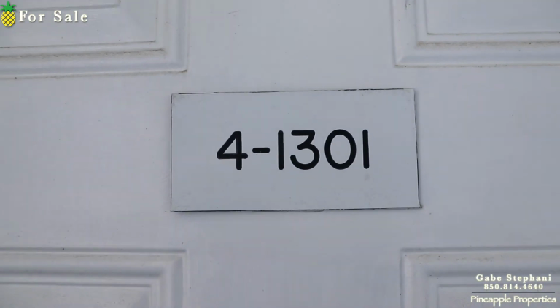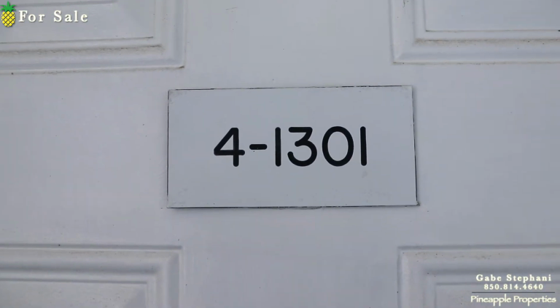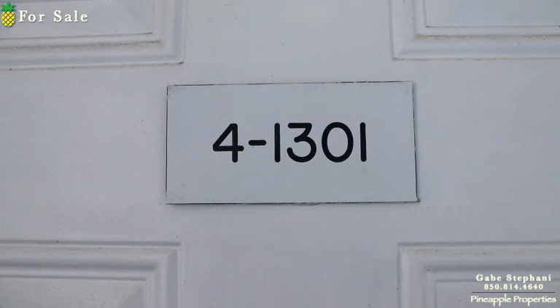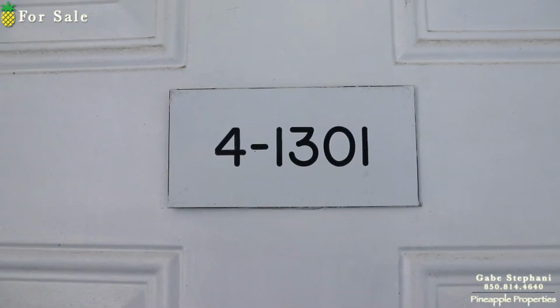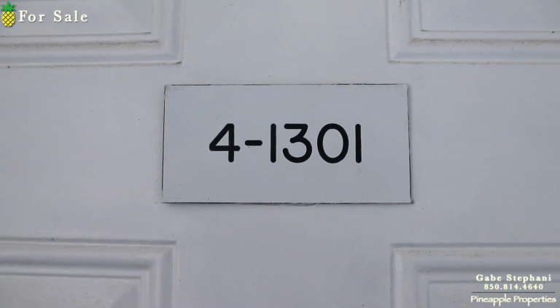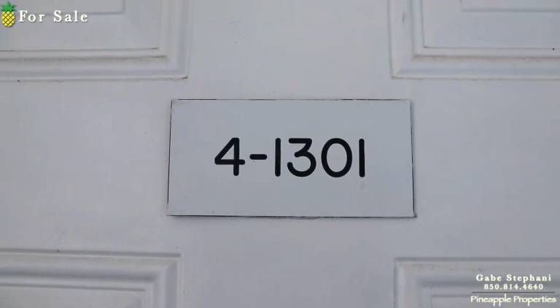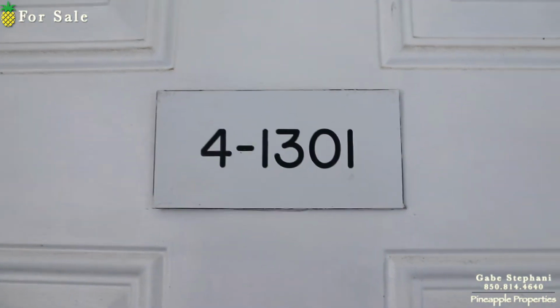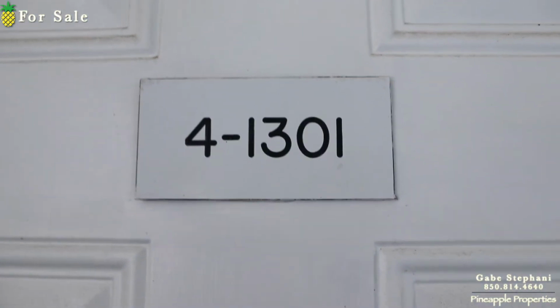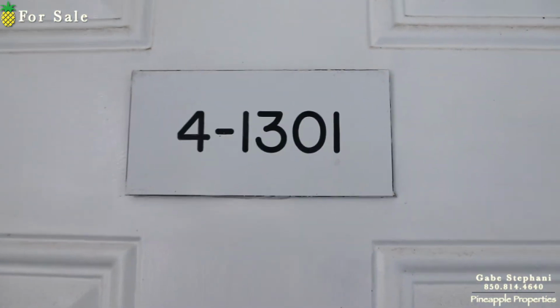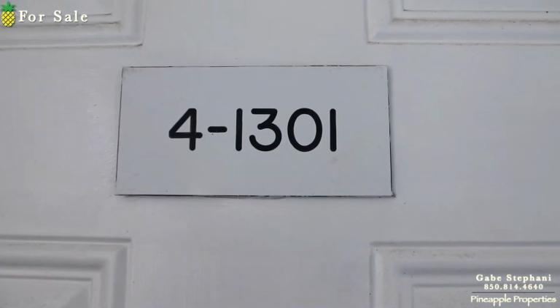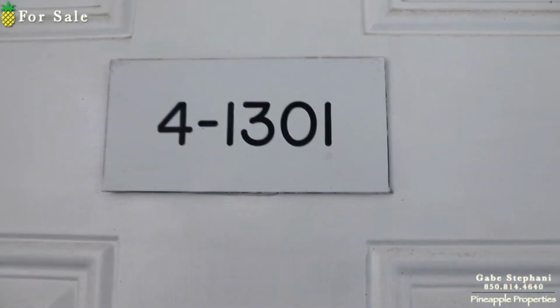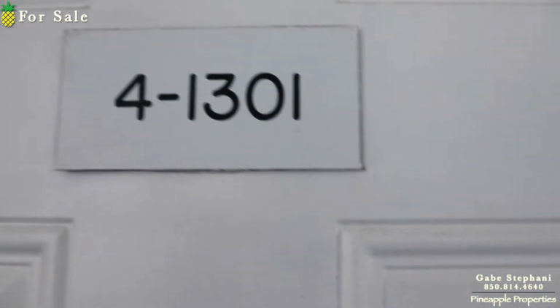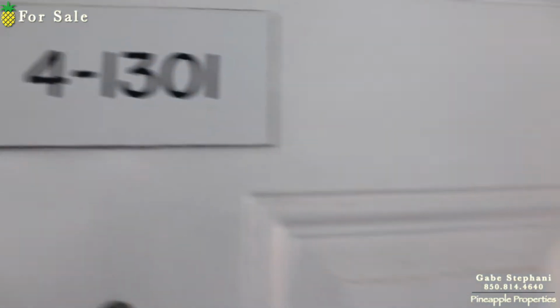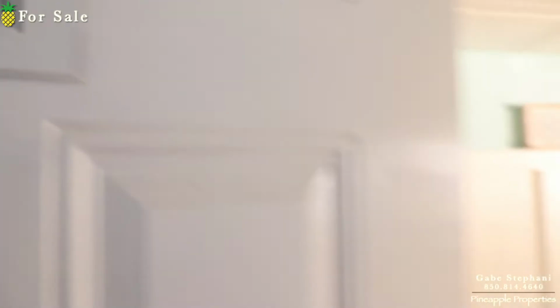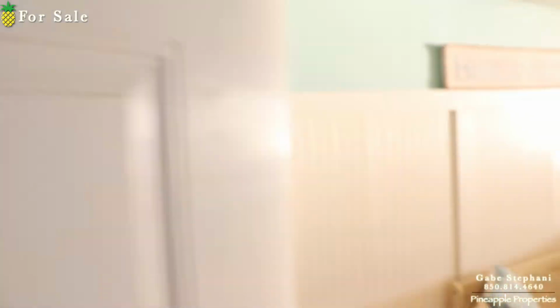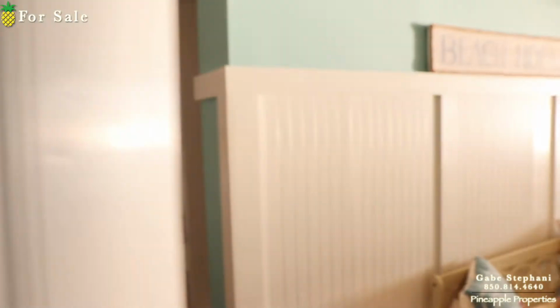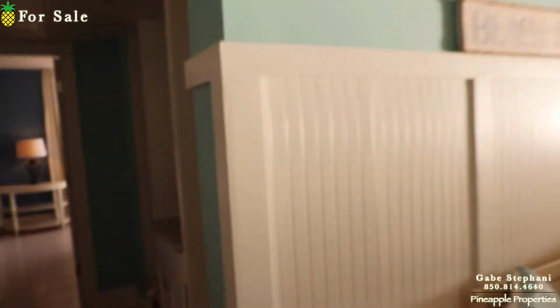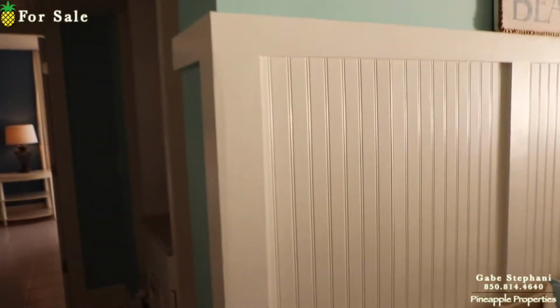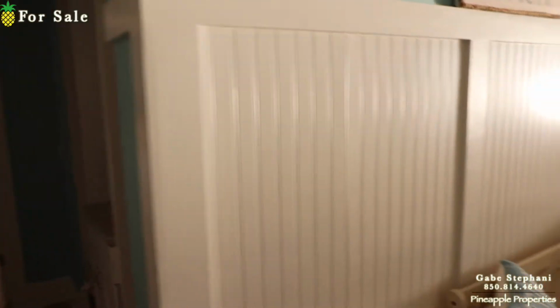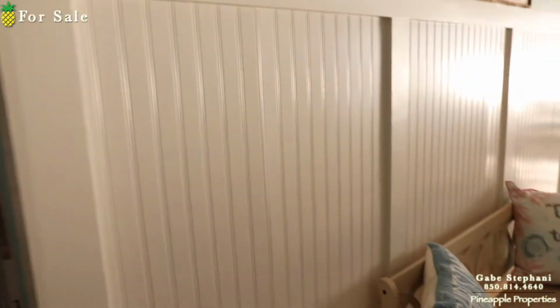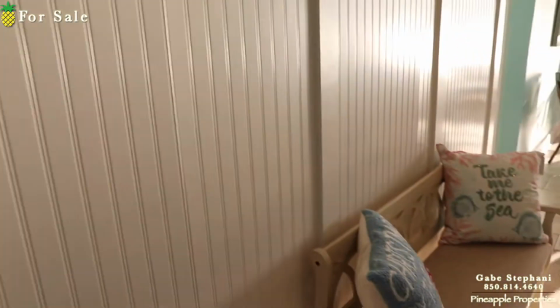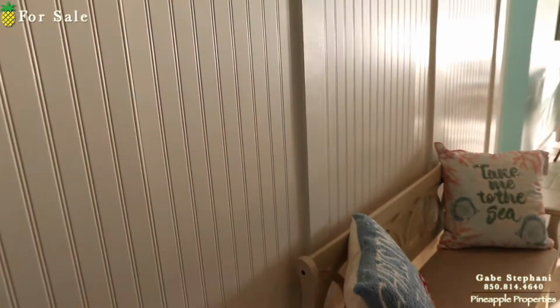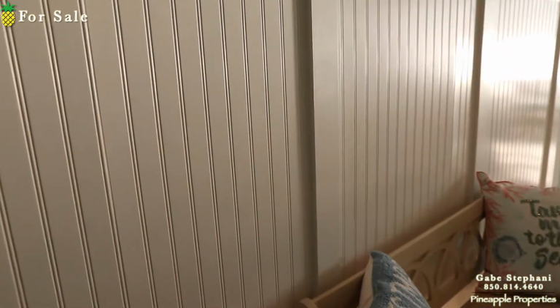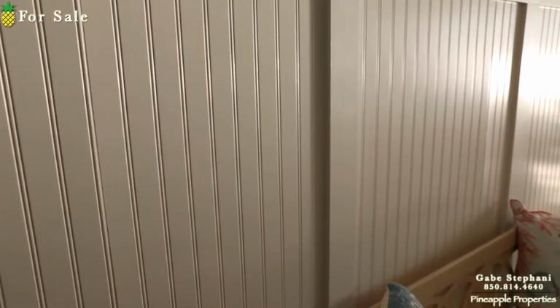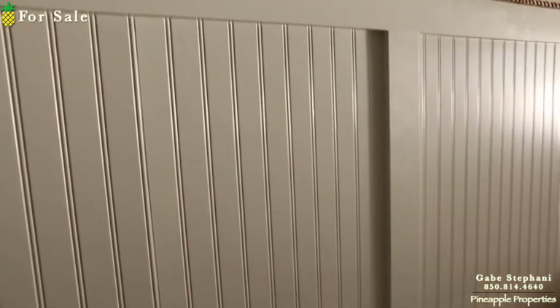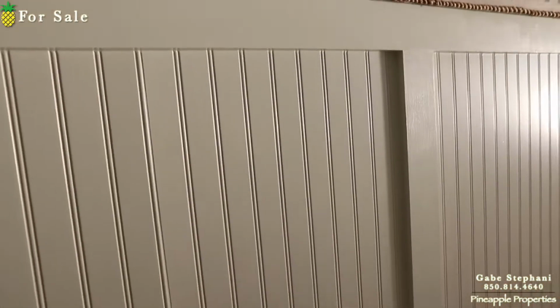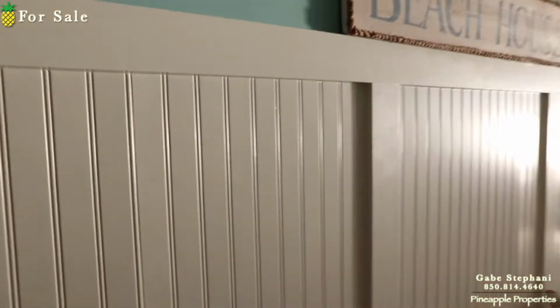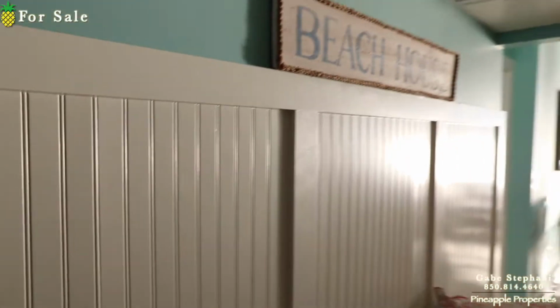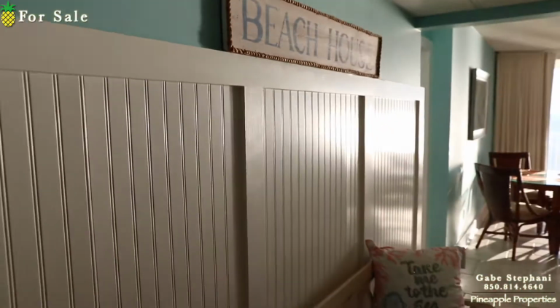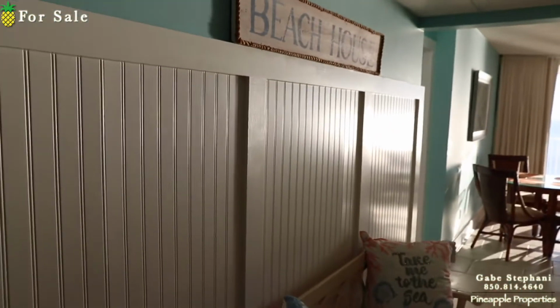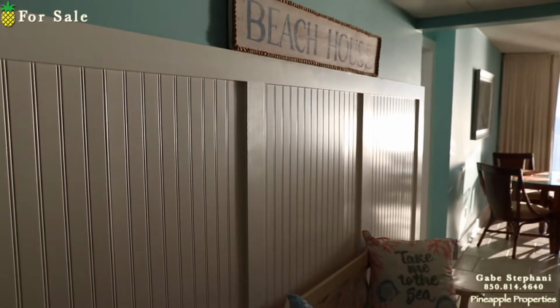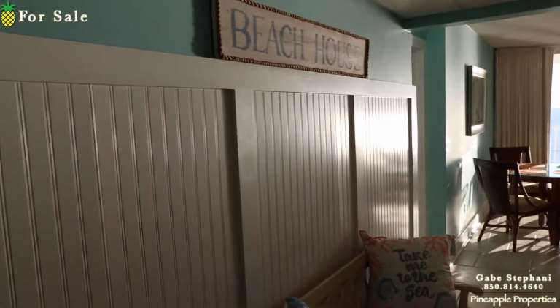Alright, I'm here at Long Beach just outside unit tower 4, unit 1301. This is a completely remodeled three bedroom here in Long Beach.